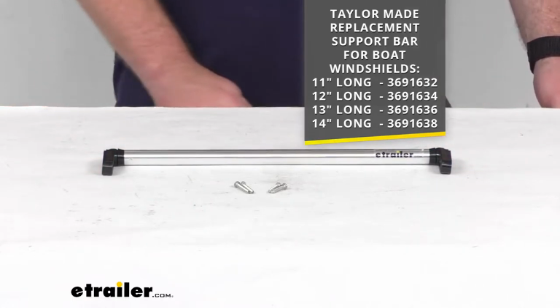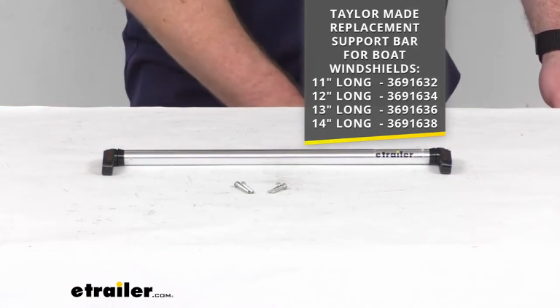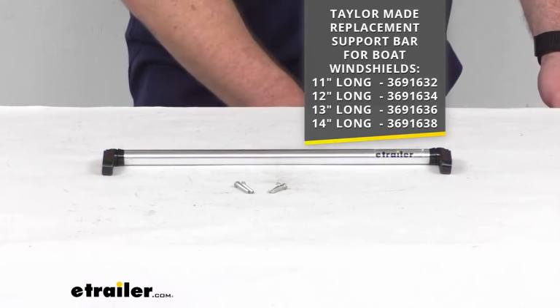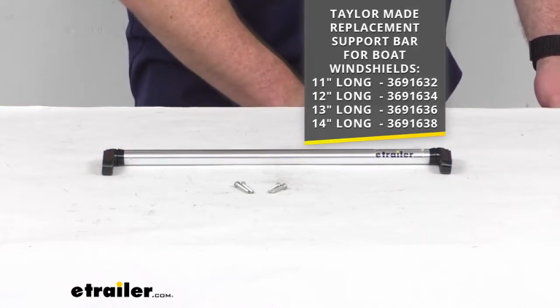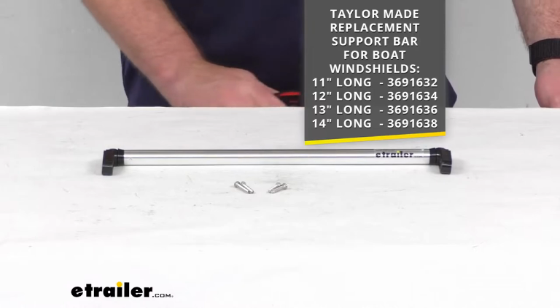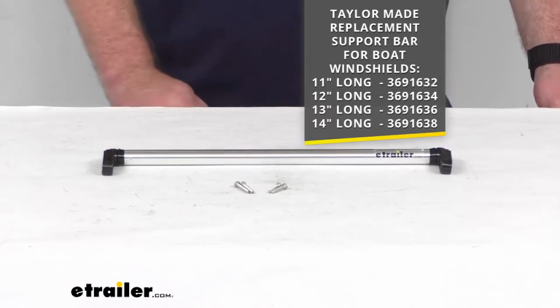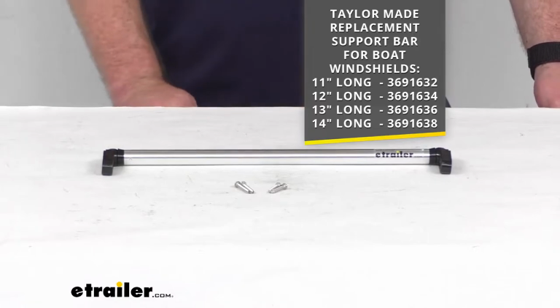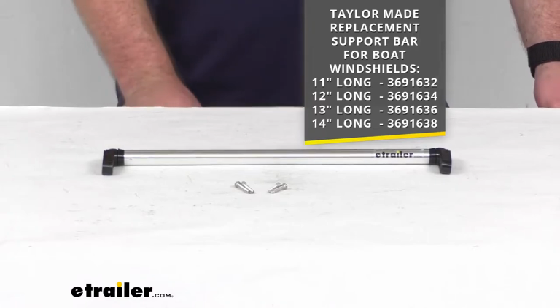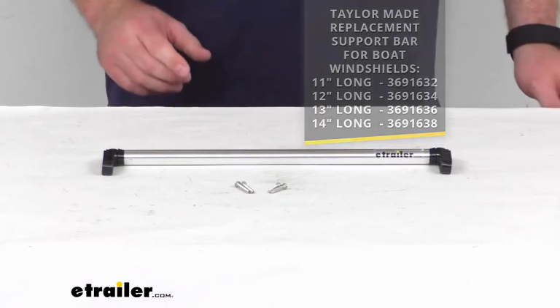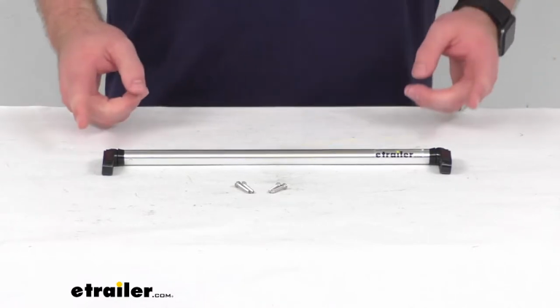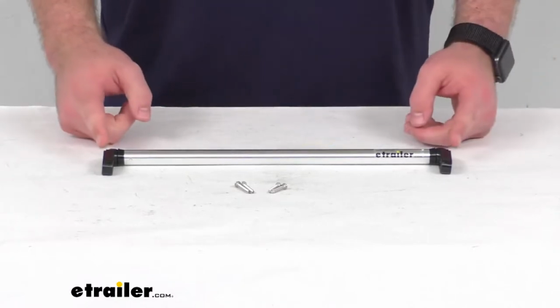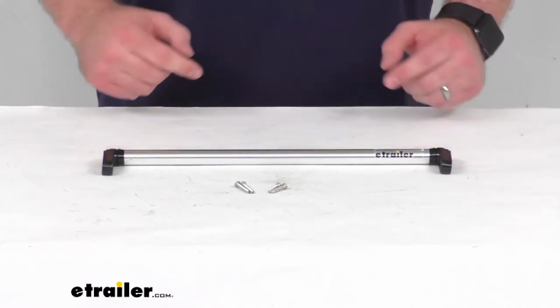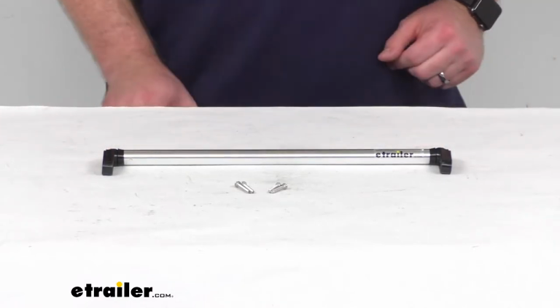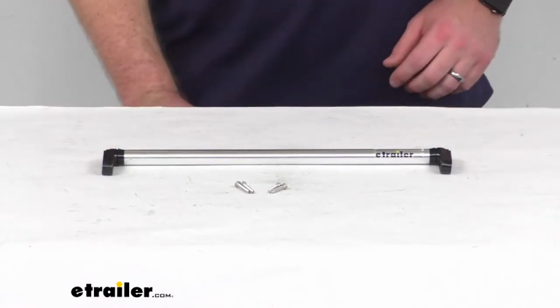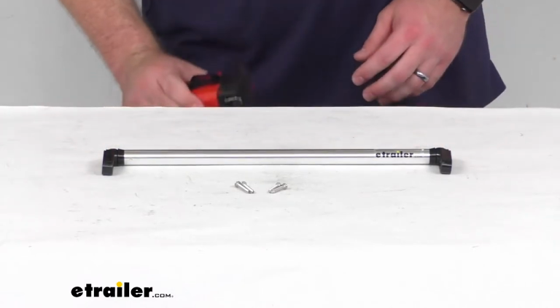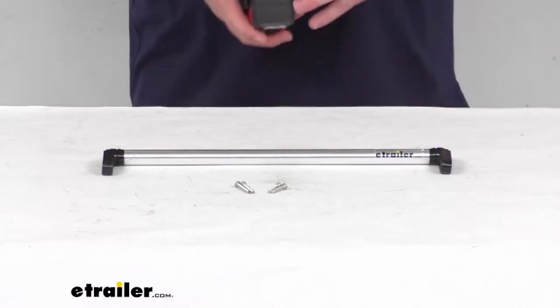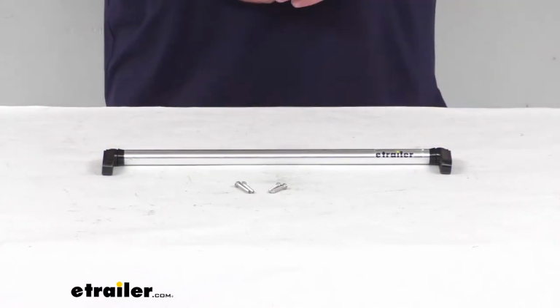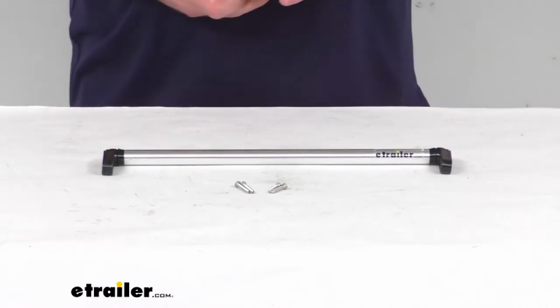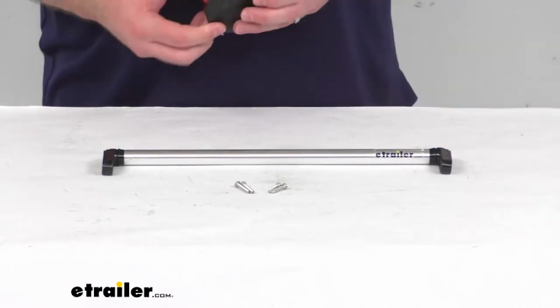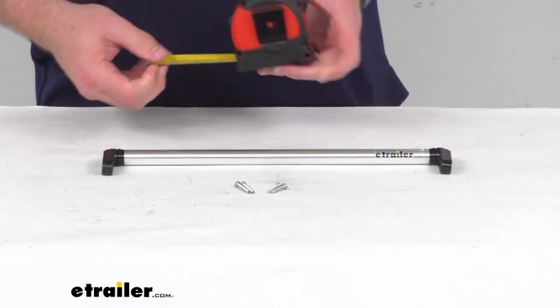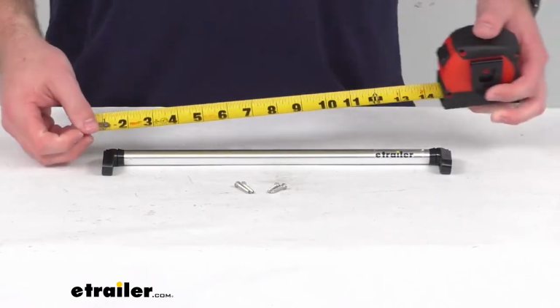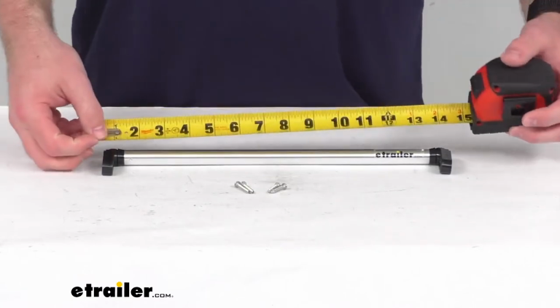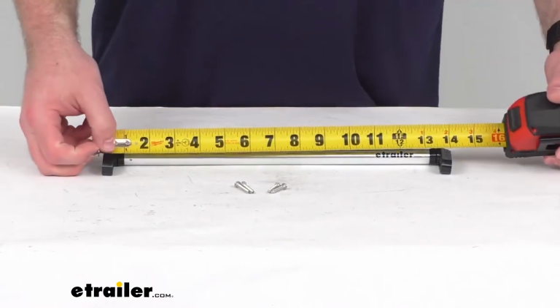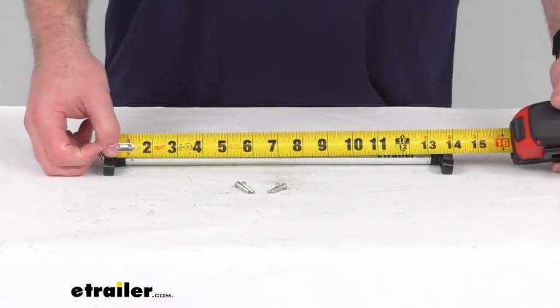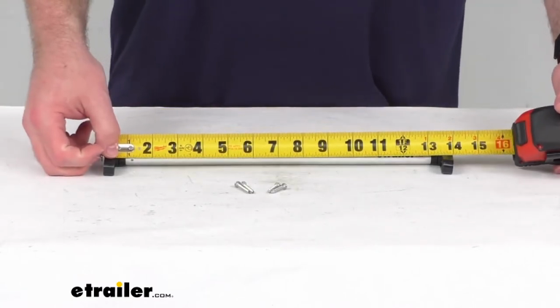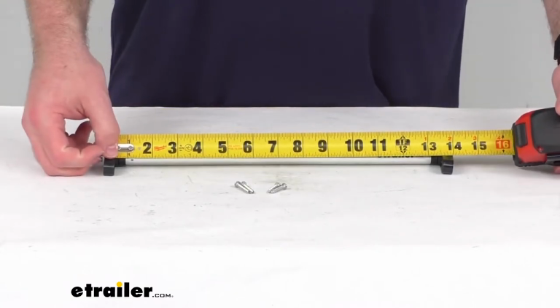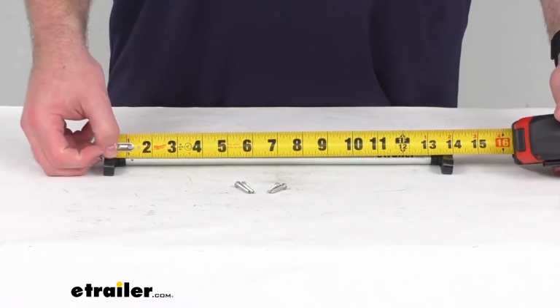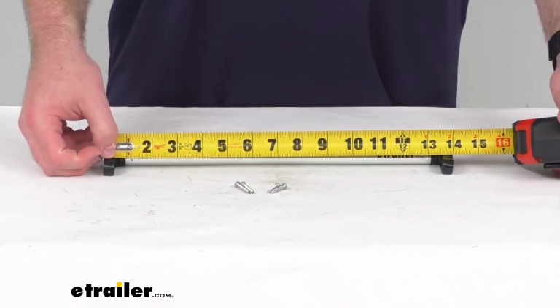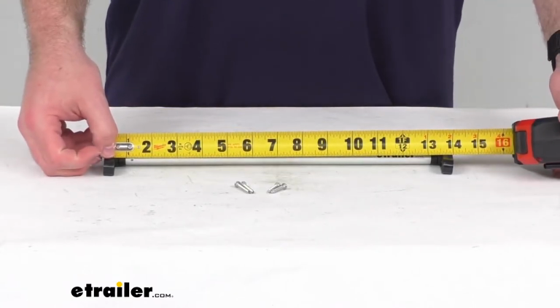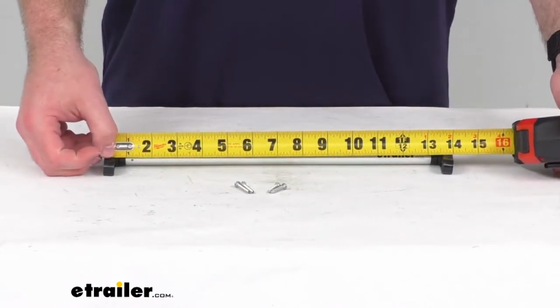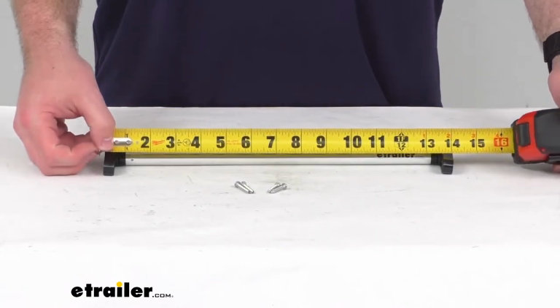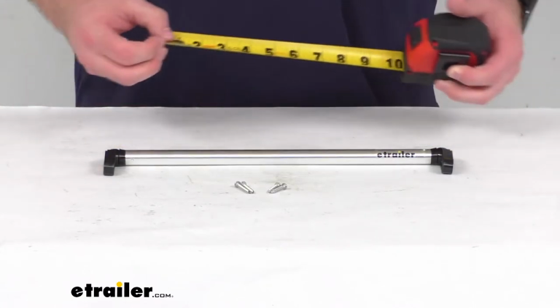To measure these, you just make sure that the fittings are at 90 degree angles from the bar. You can see this is our 14 inch model that I have here.